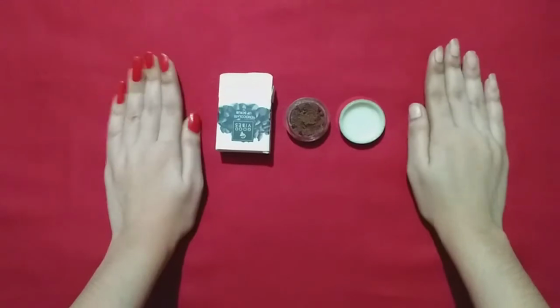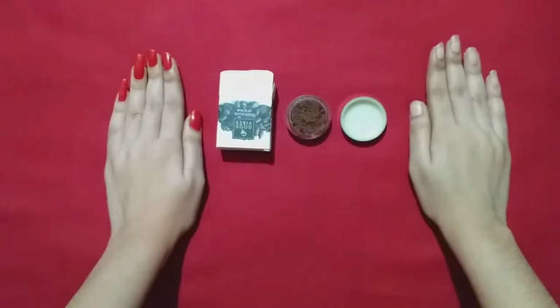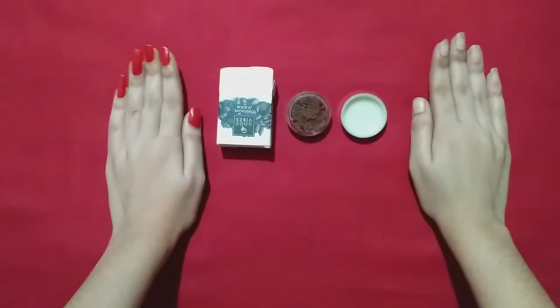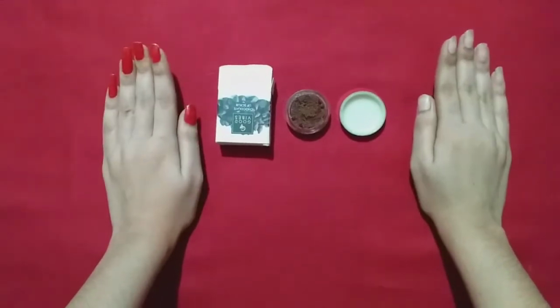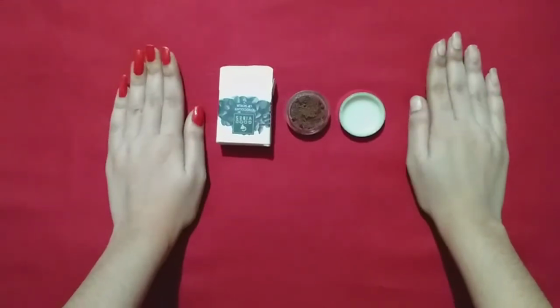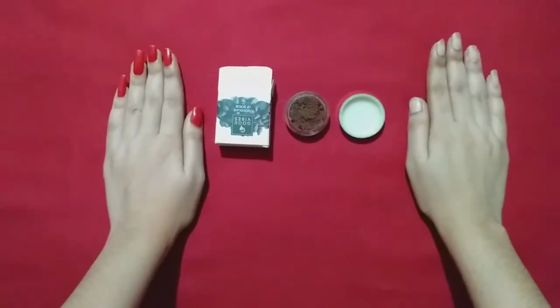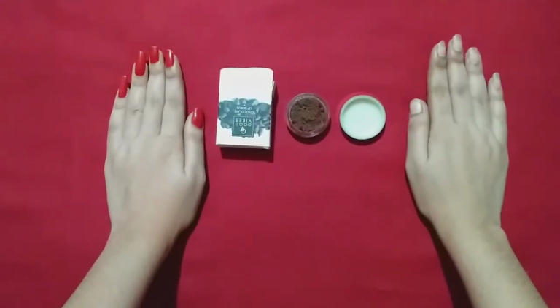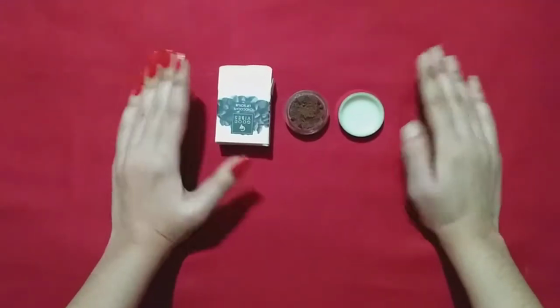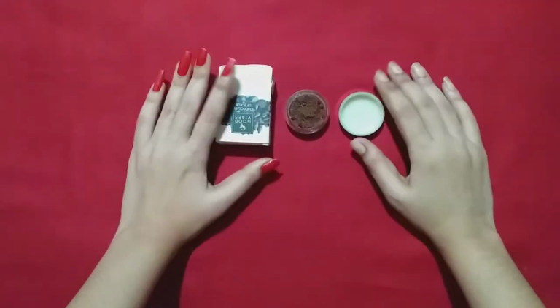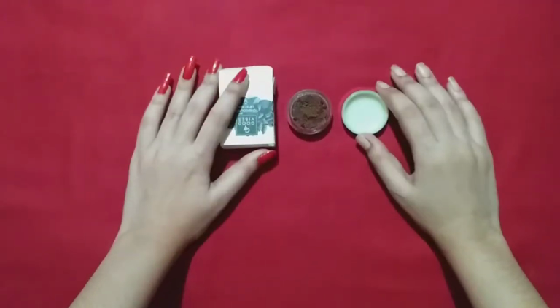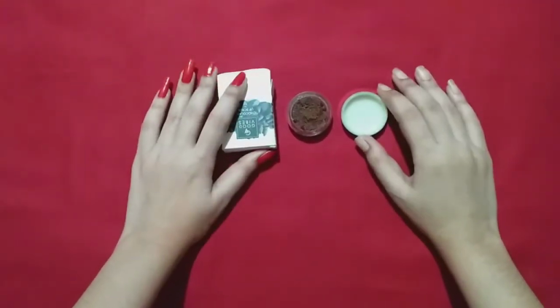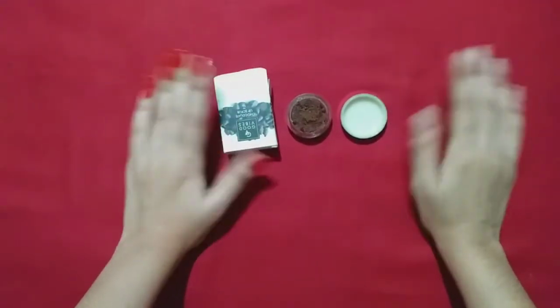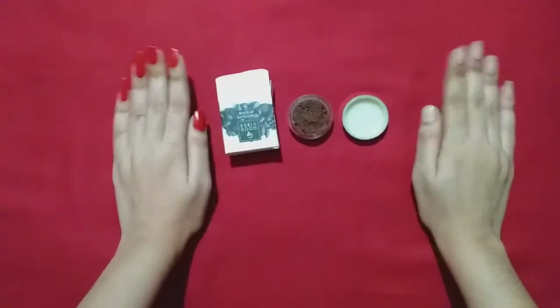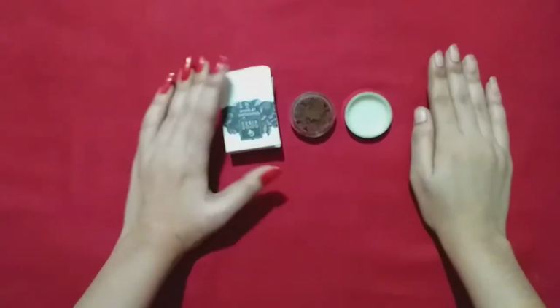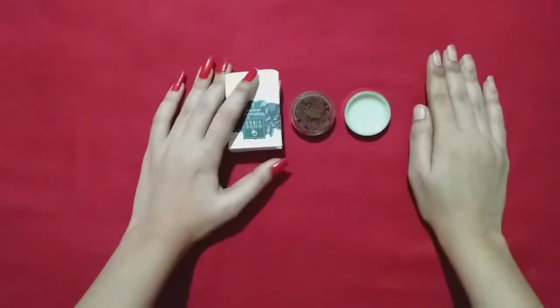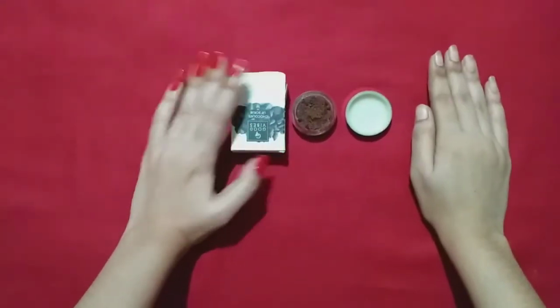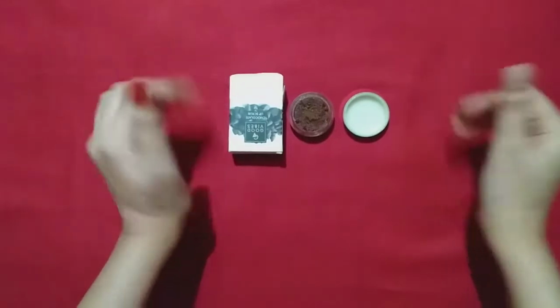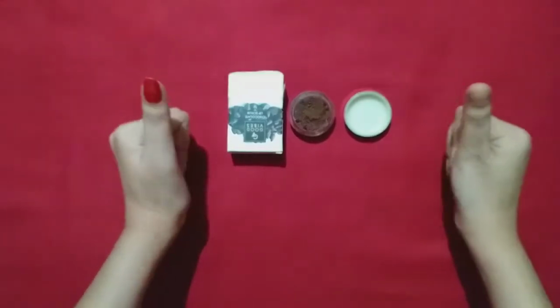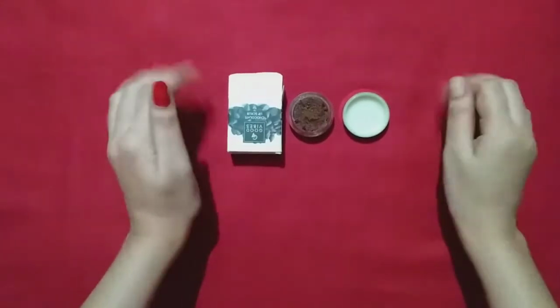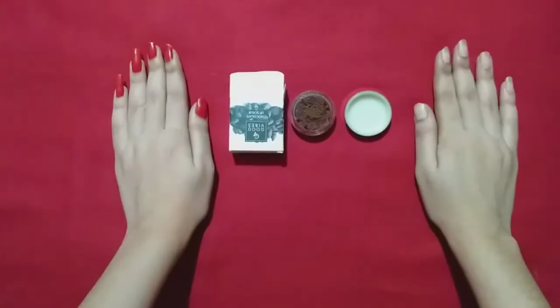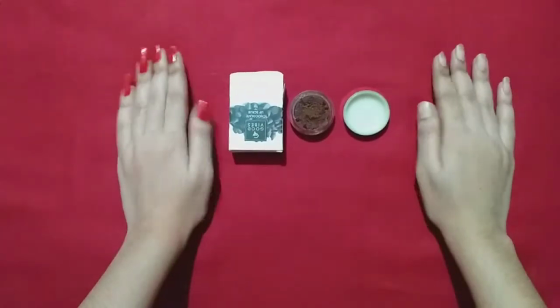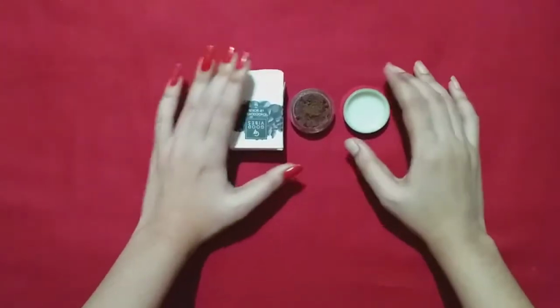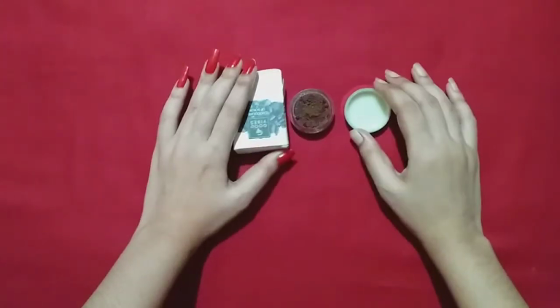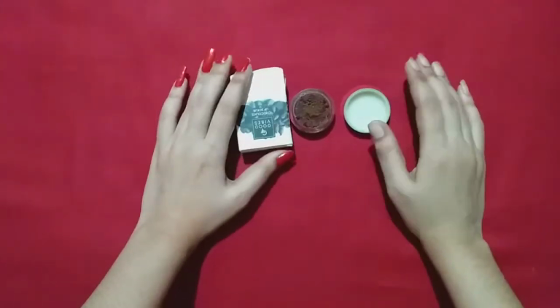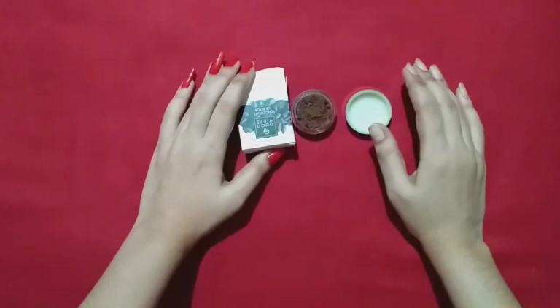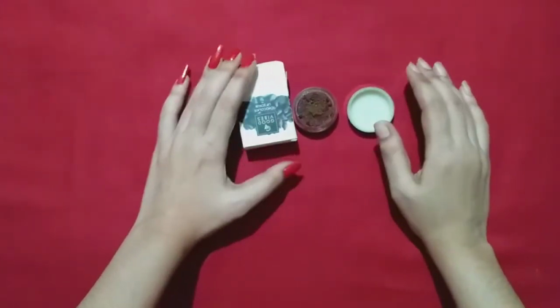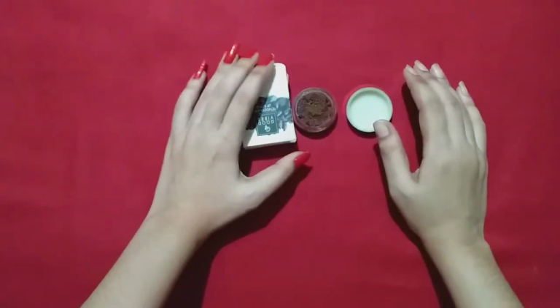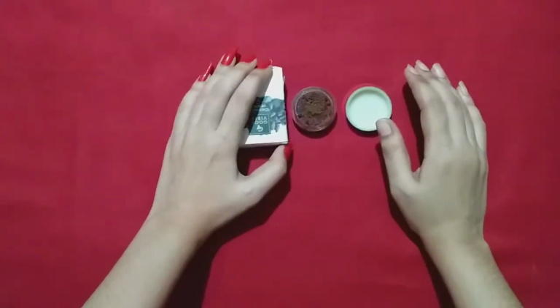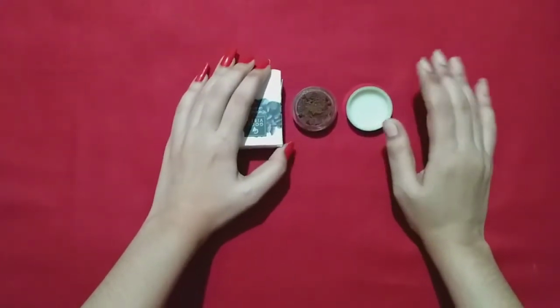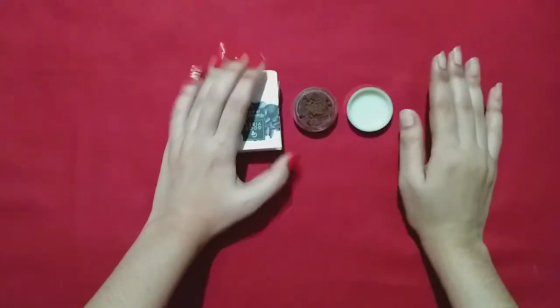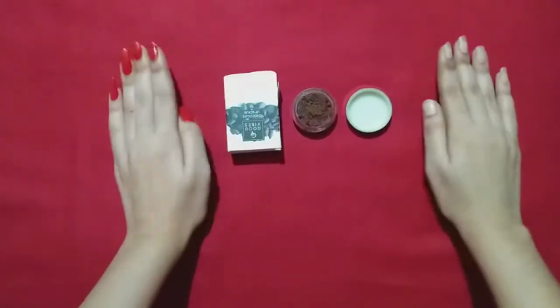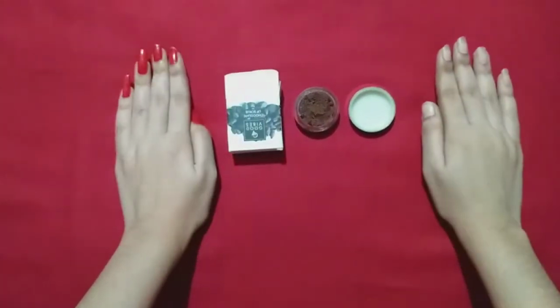You must try this product. From my side, thumbs up for this product — it has very cute packaging and it is very good.